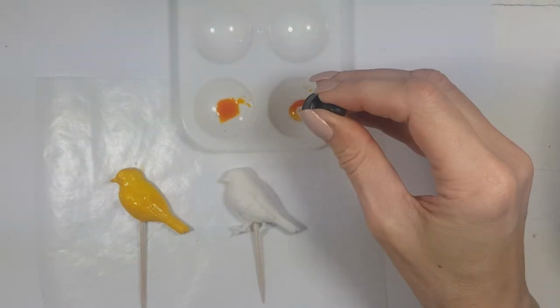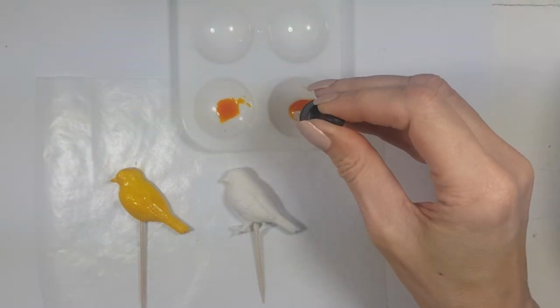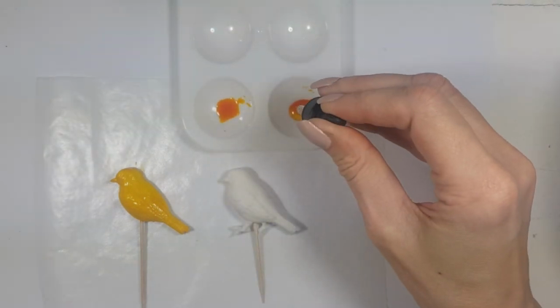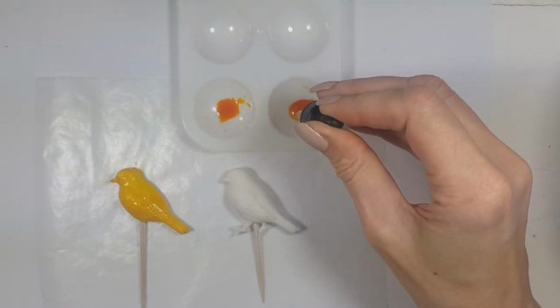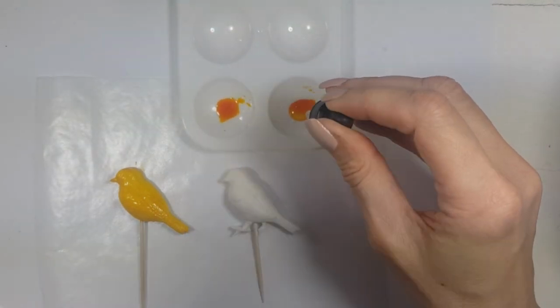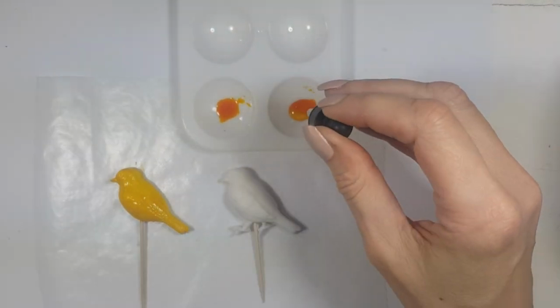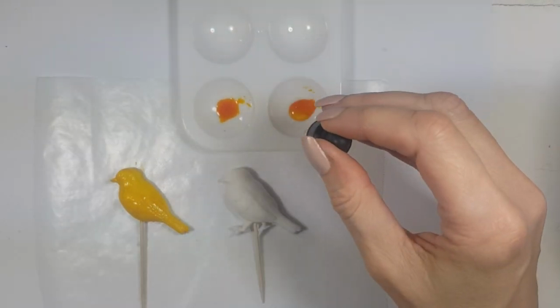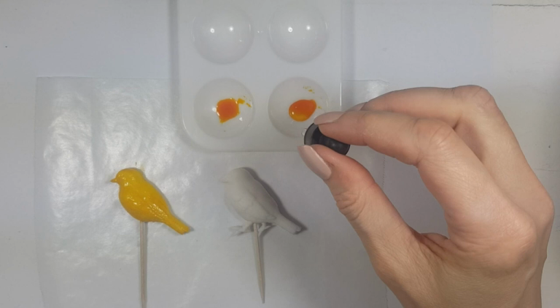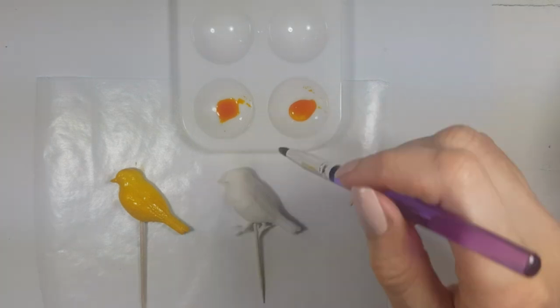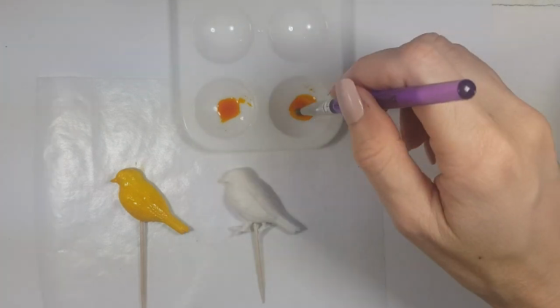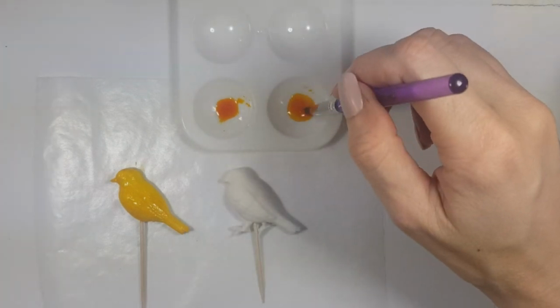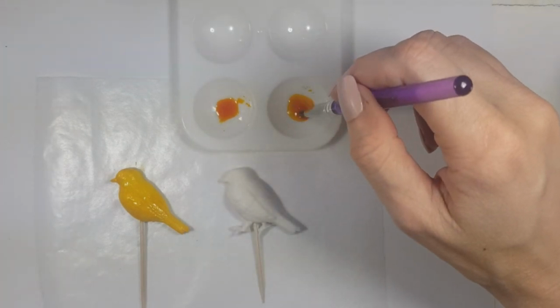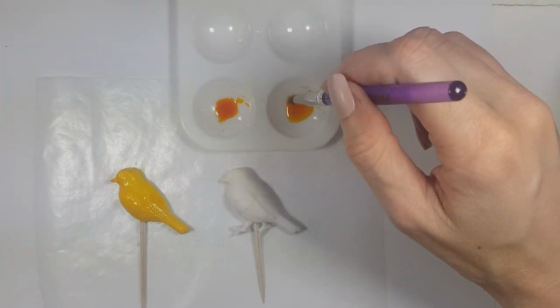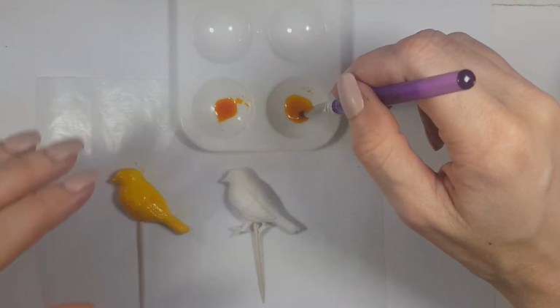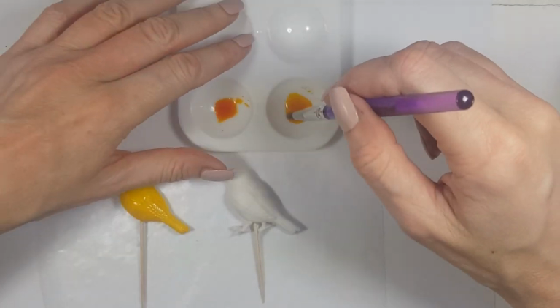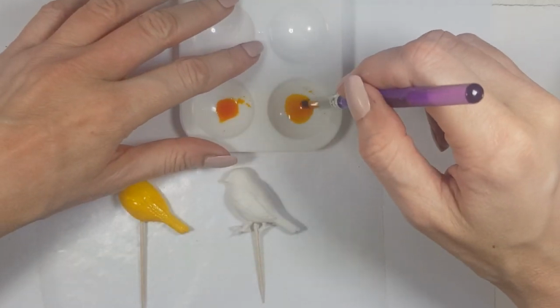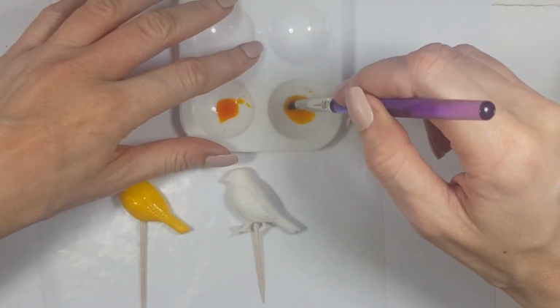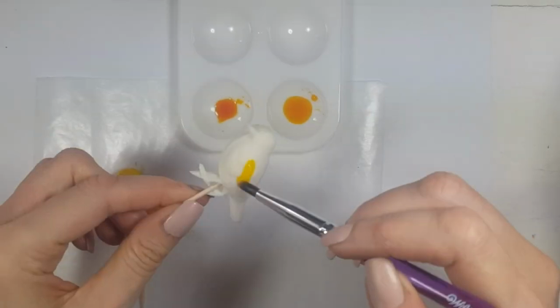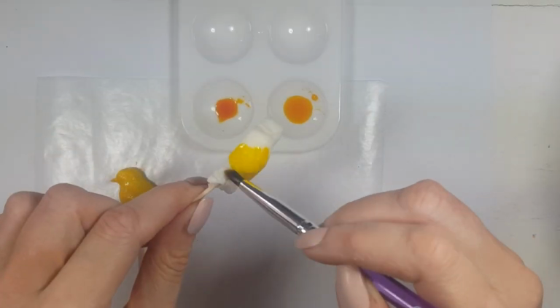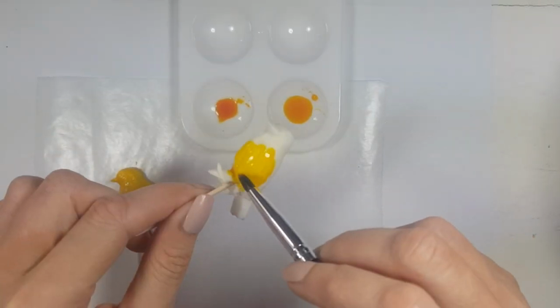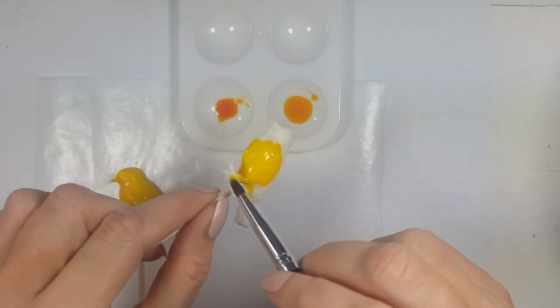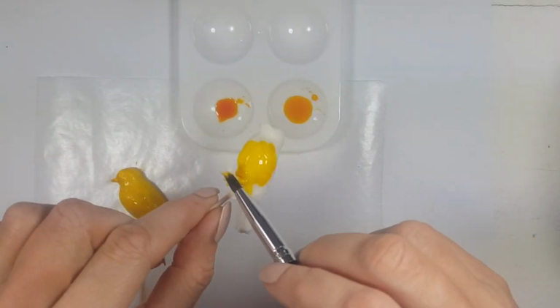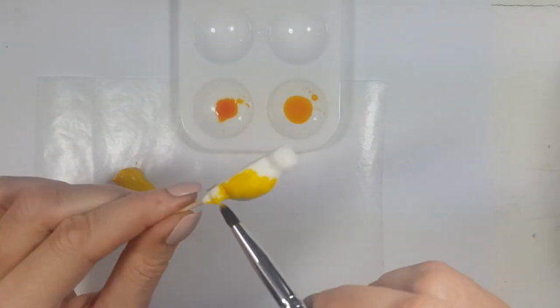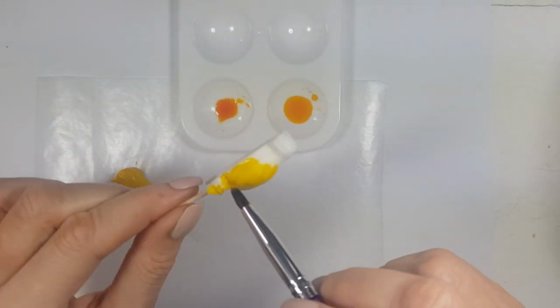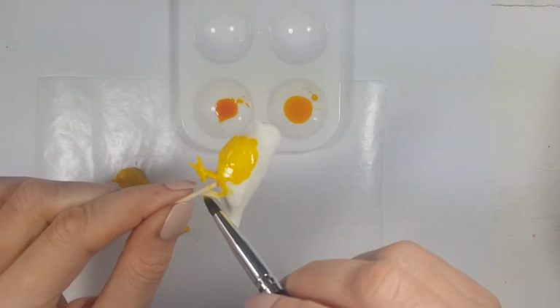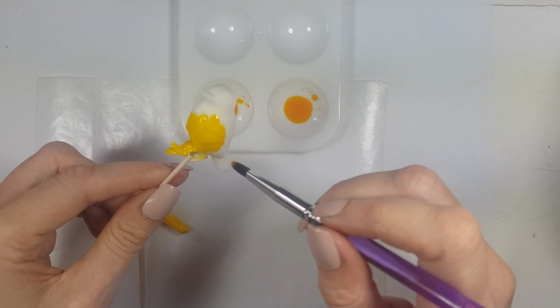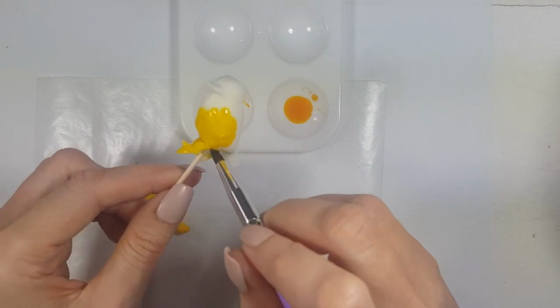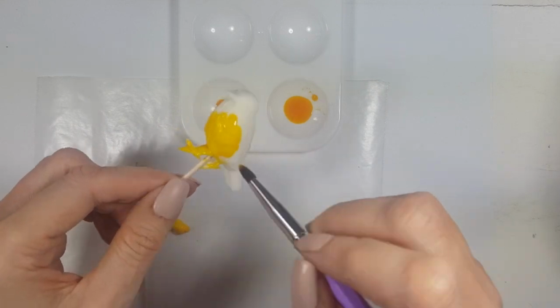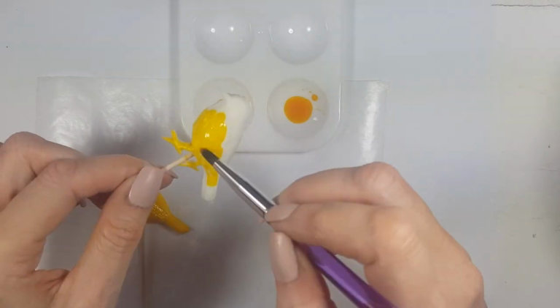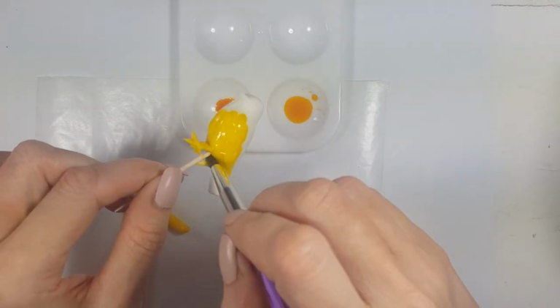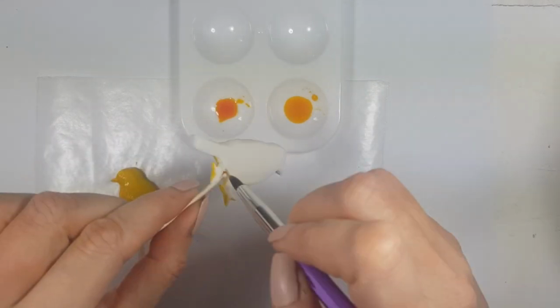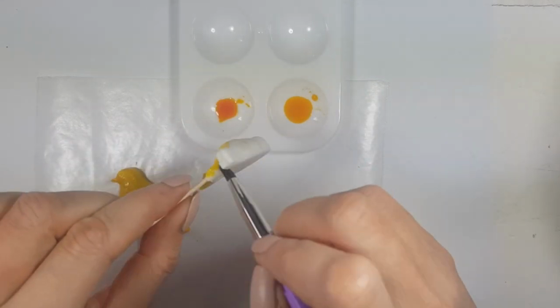I actually did another test on how to use luster dust on fondant decorations, and I'm guessing it's going to be pretty much the same result, so feel free to check that out. I'm going to be covering the whole bird and then wait for them to air dry.